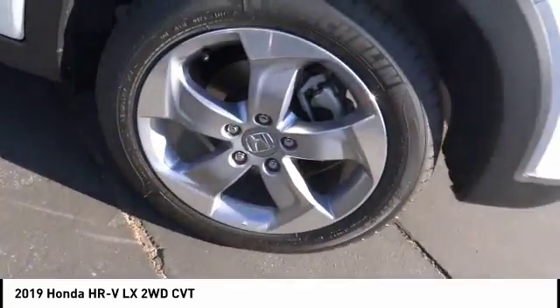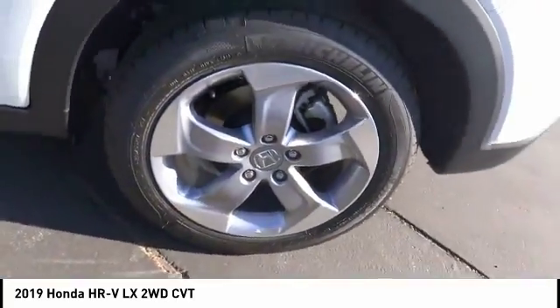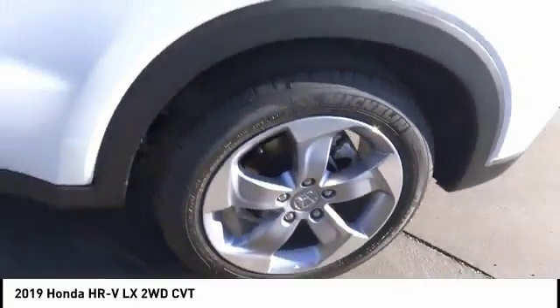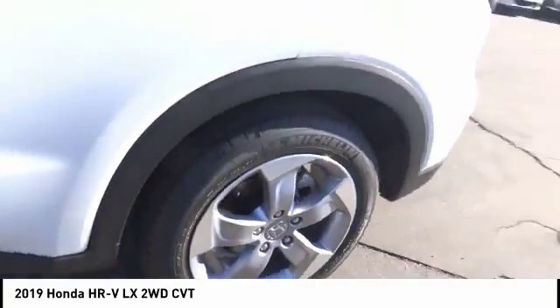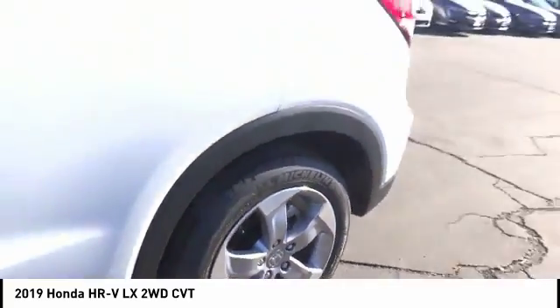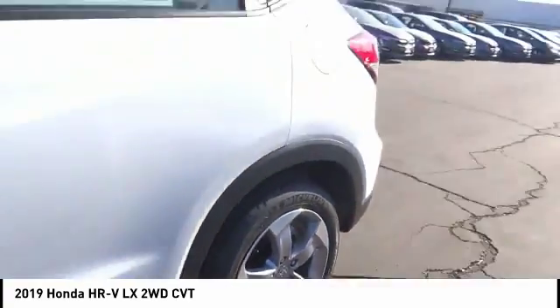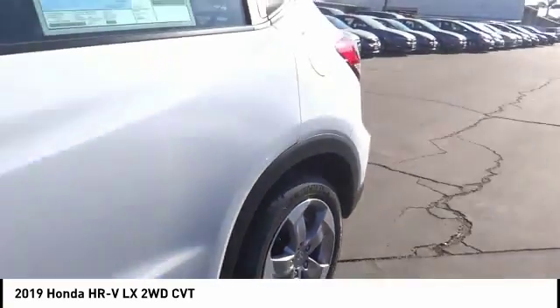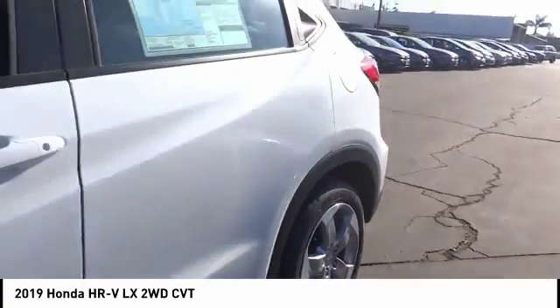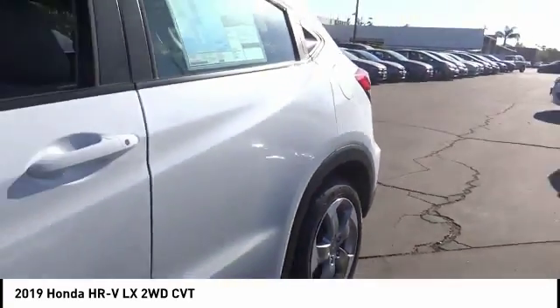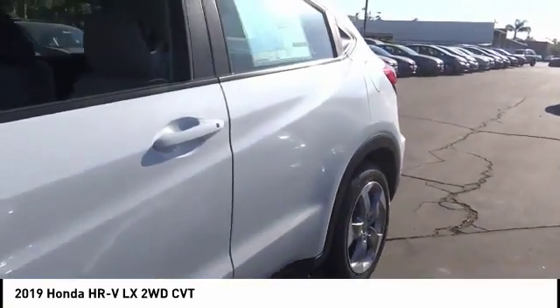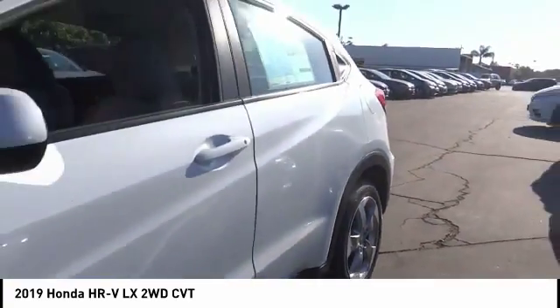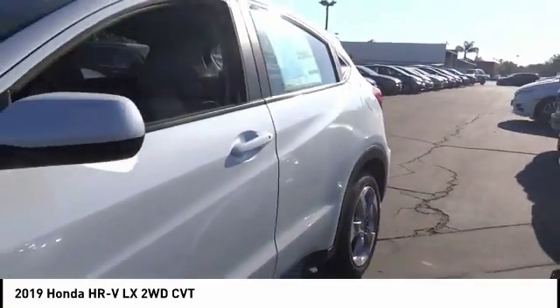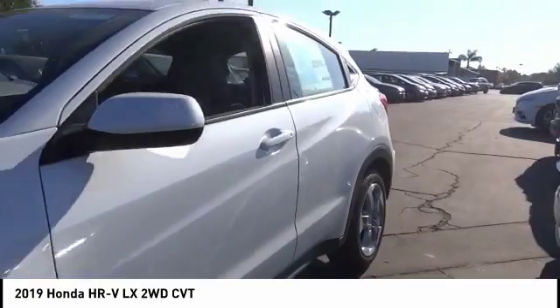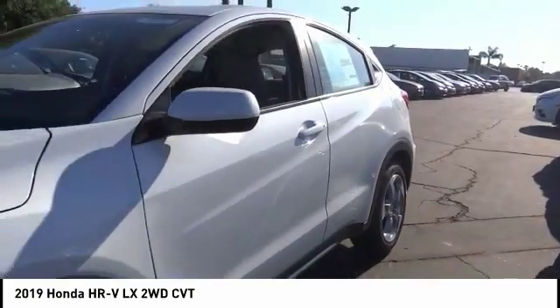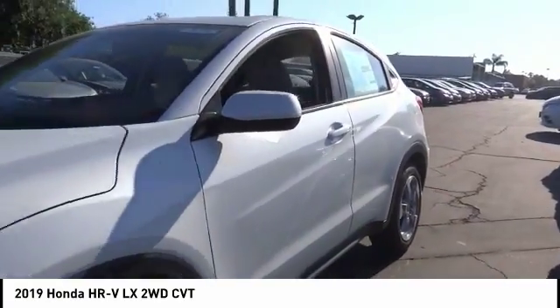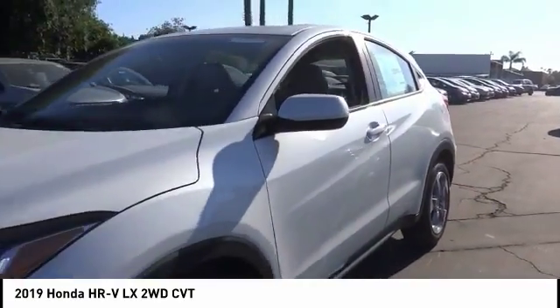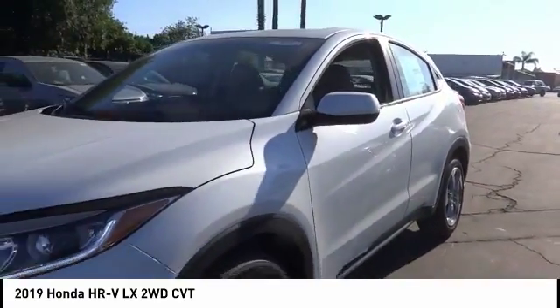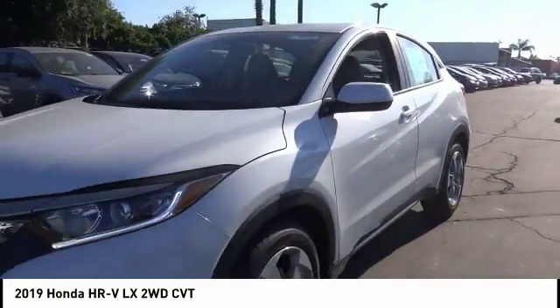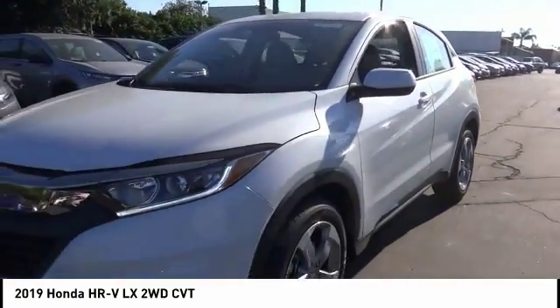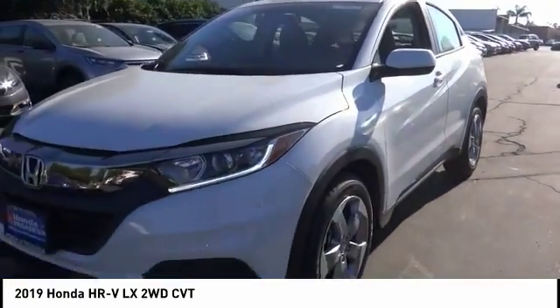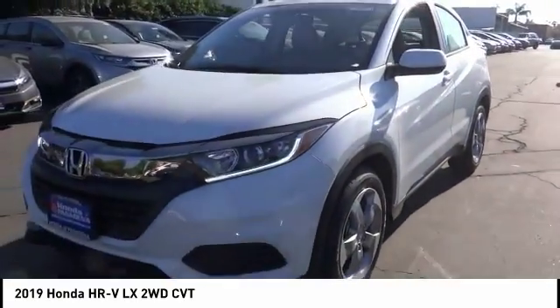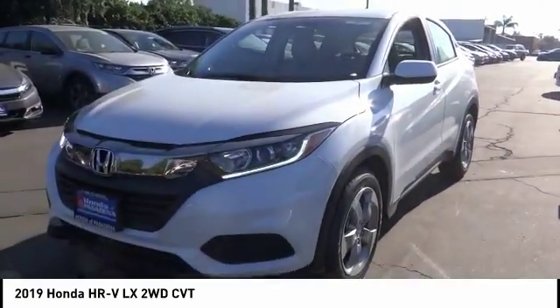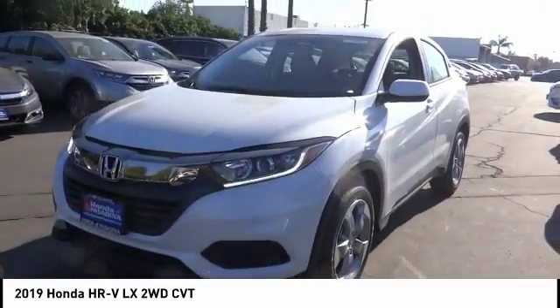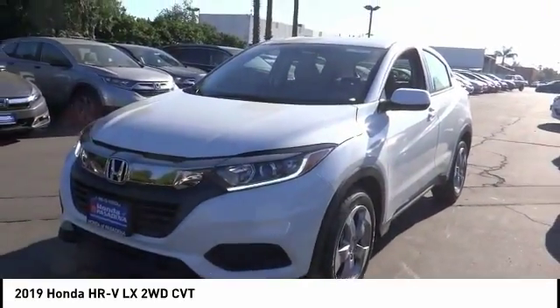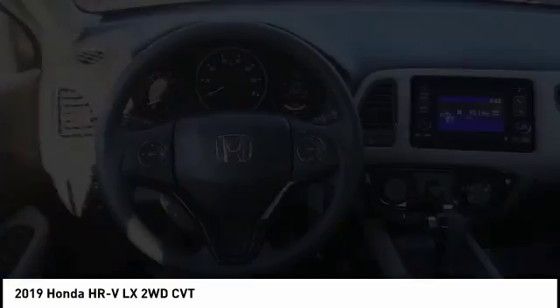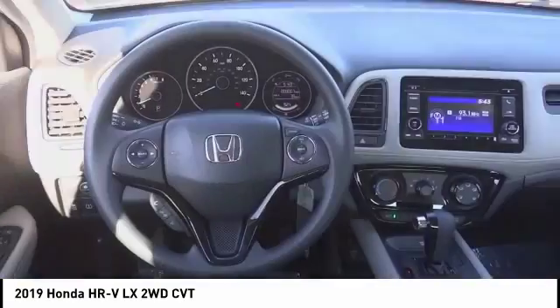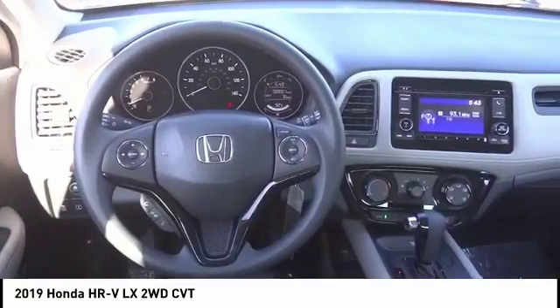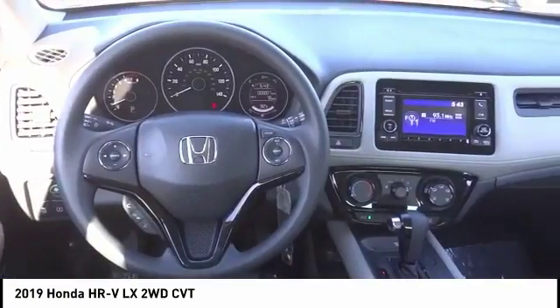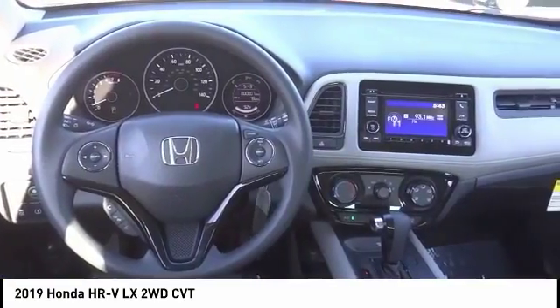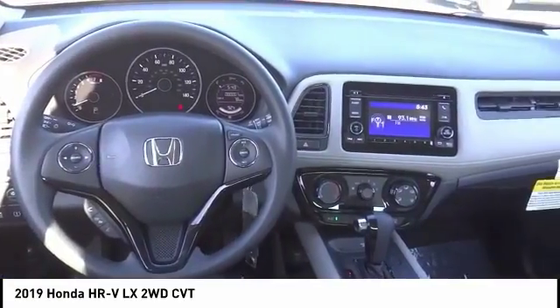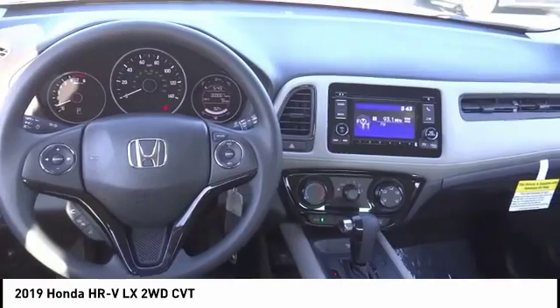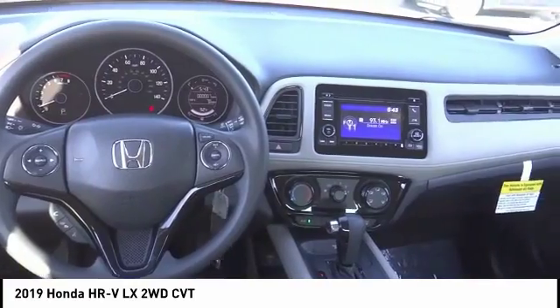This vehicle has less than 100 miles, offering reliability and good looks at a great price. So come in and take a test drive today.